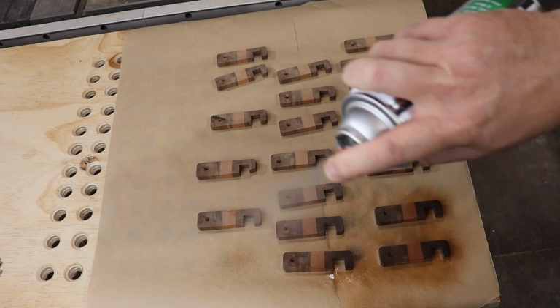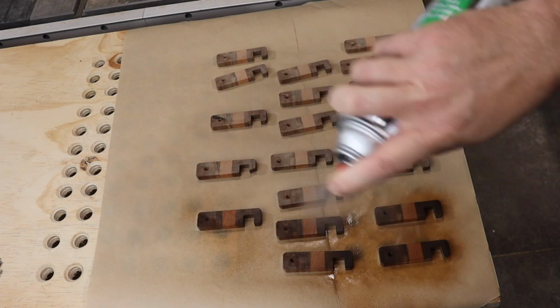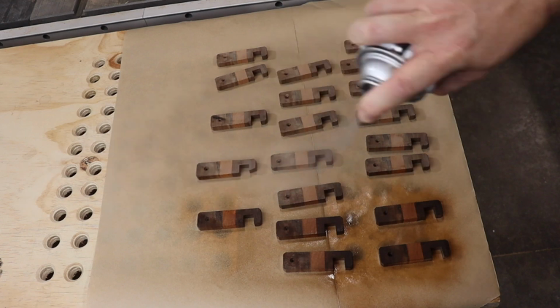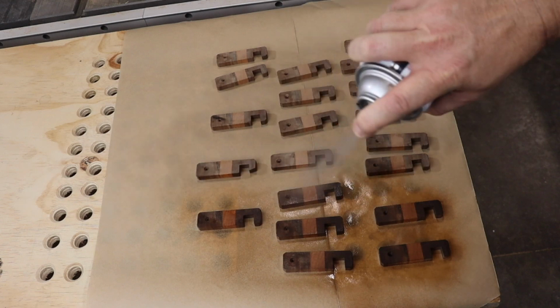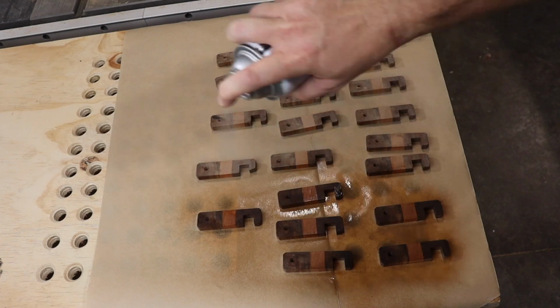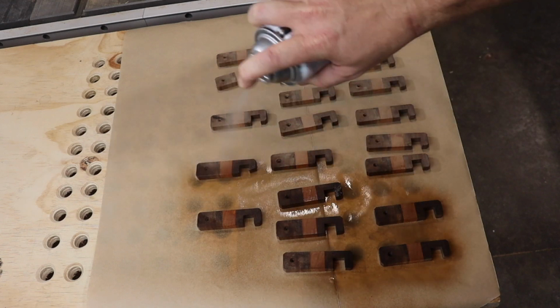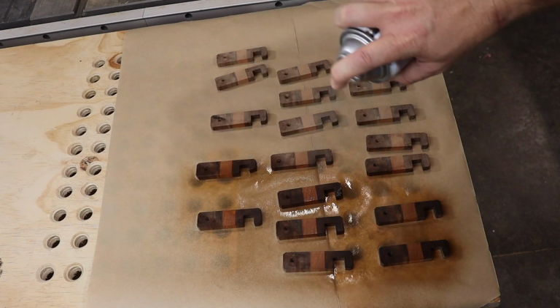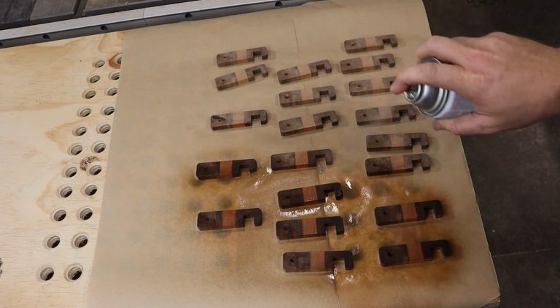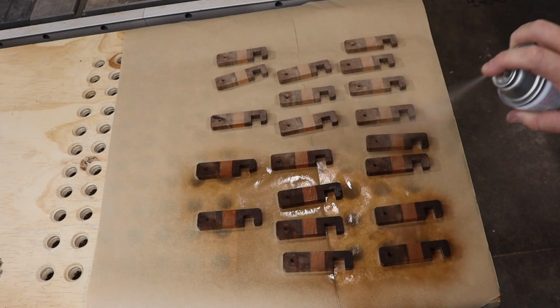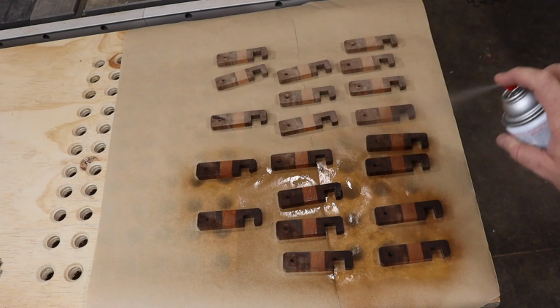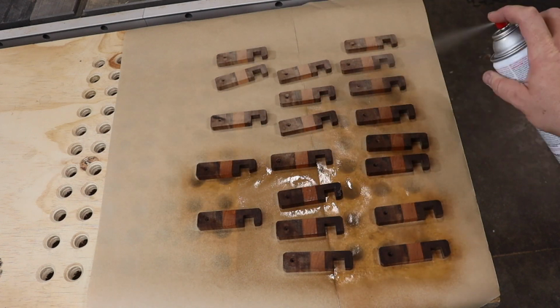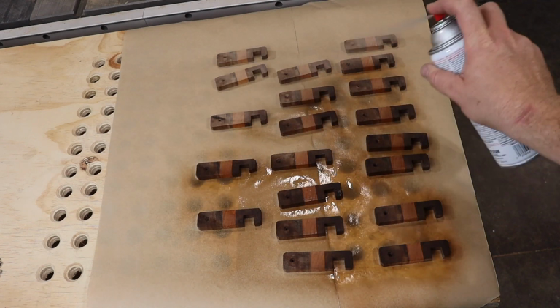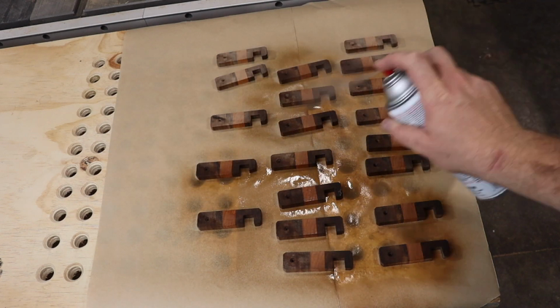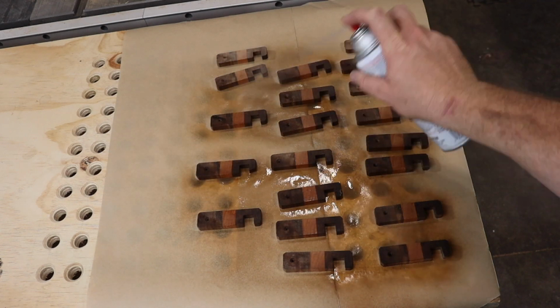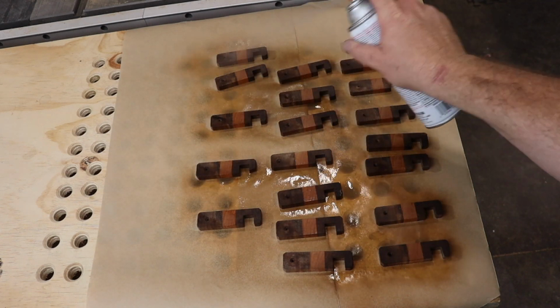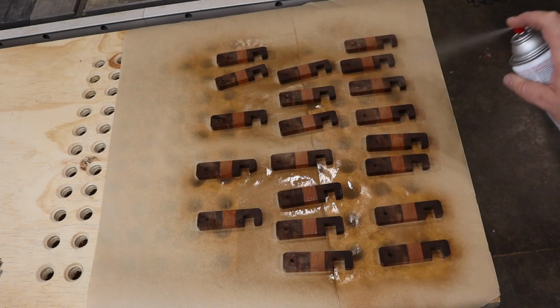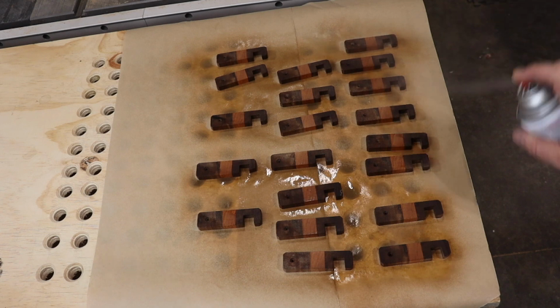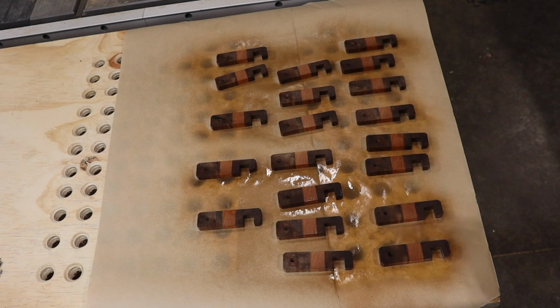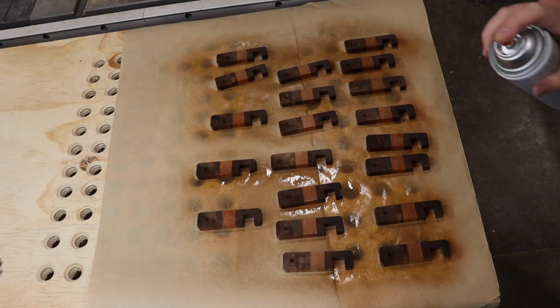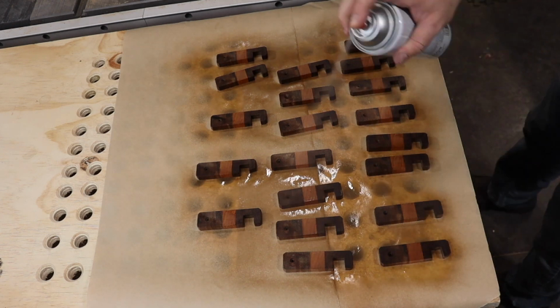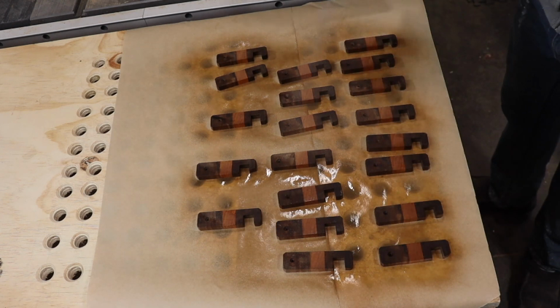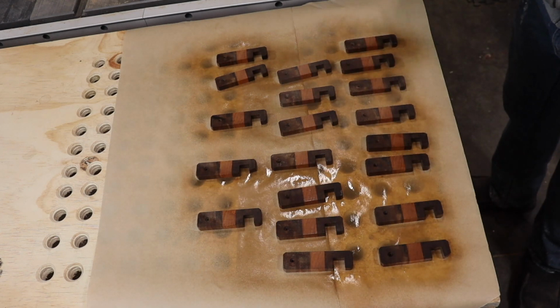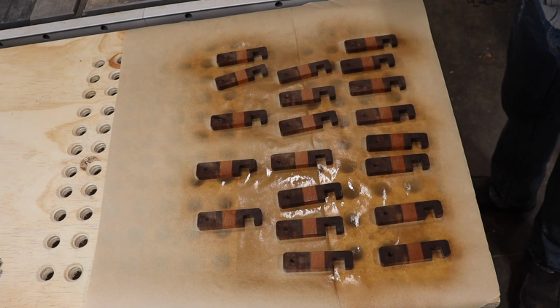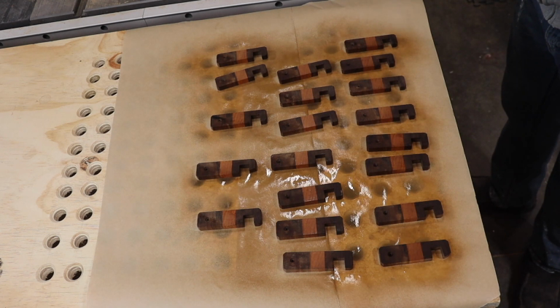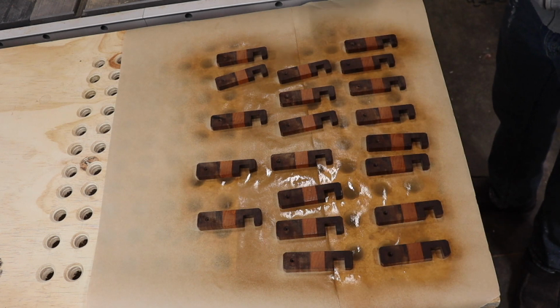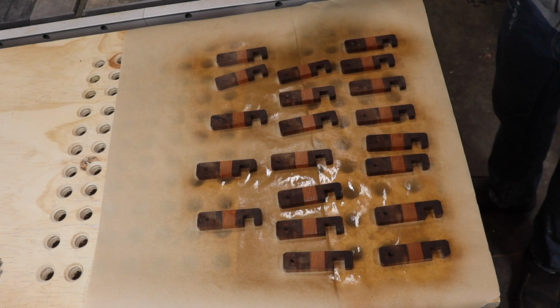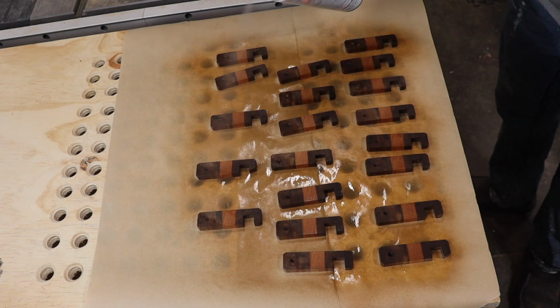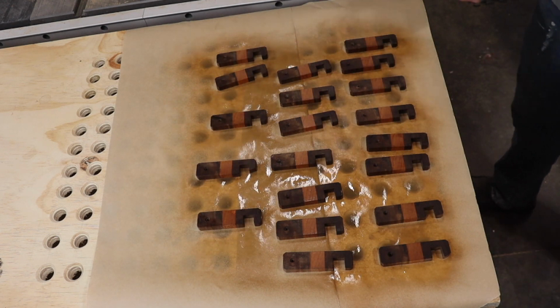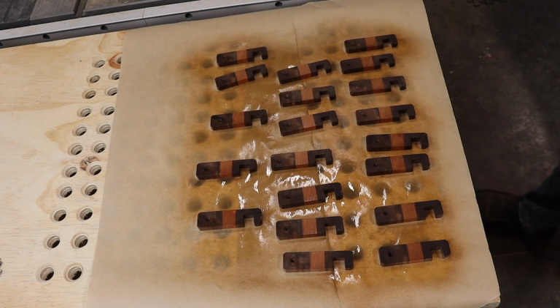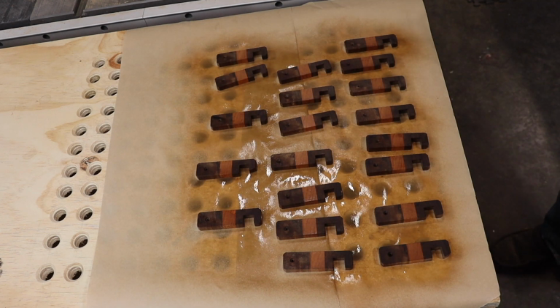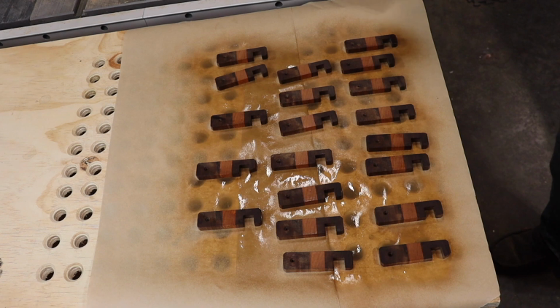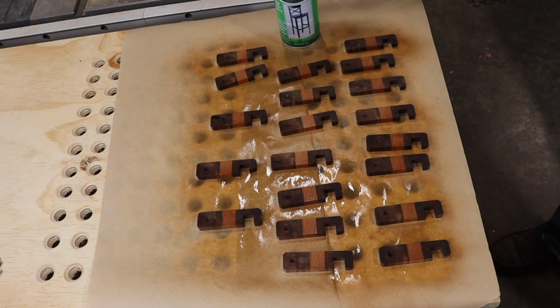Don't be like me and do this on paper — use plastic instead. After the lacquer dried, I had to sand off all the paper that stuck to the key chains and then re-lacquered all of them.